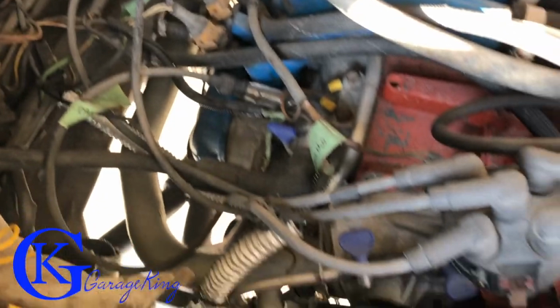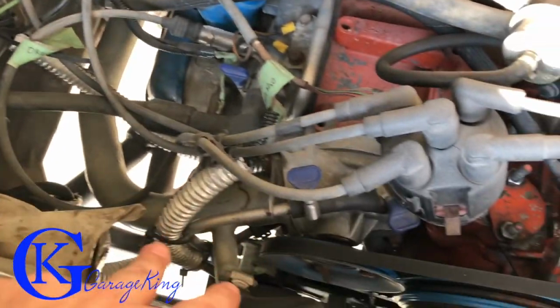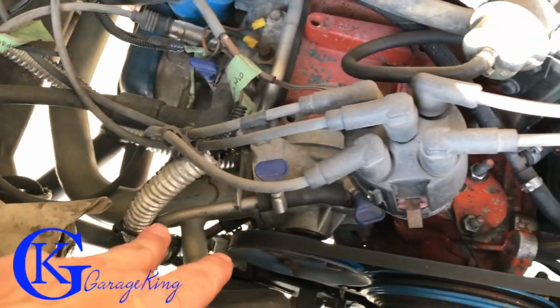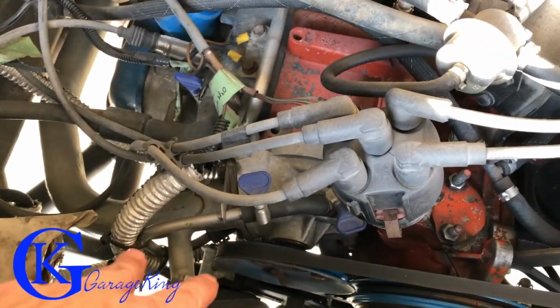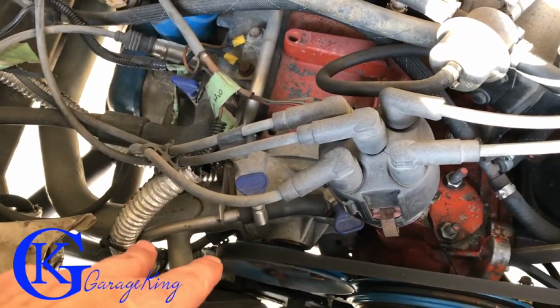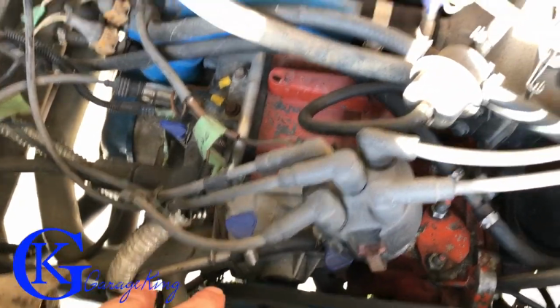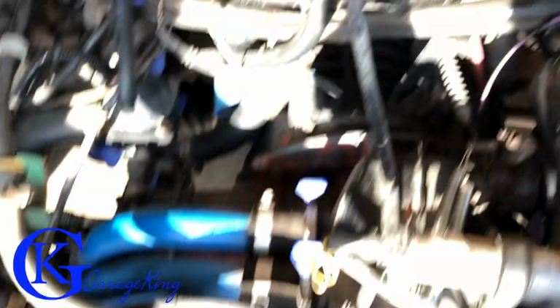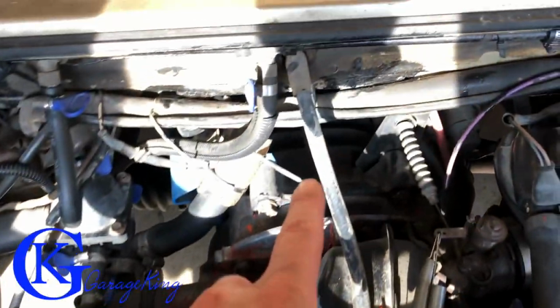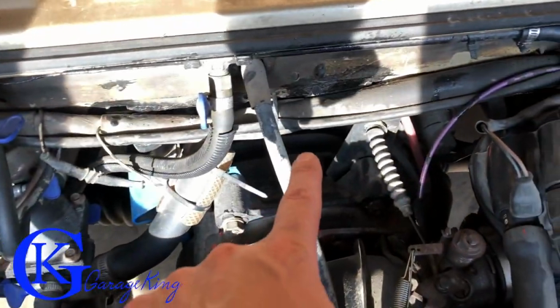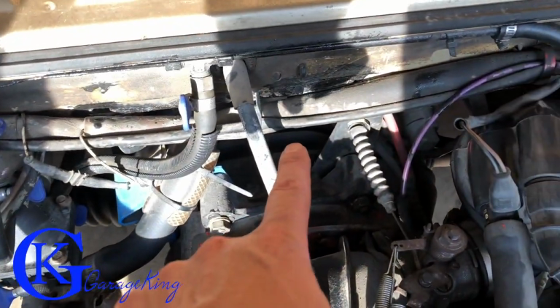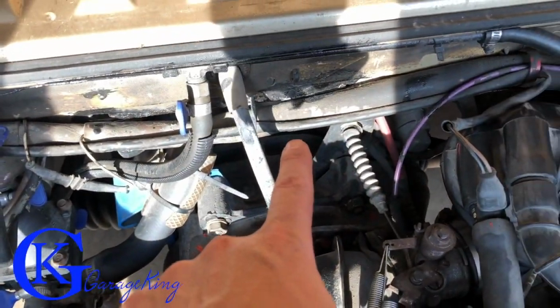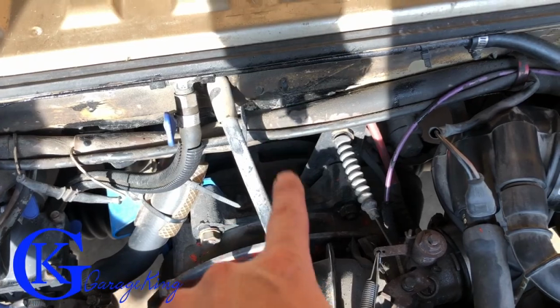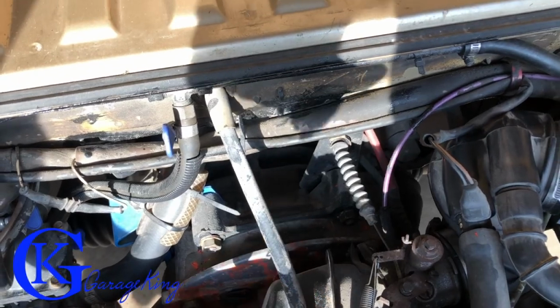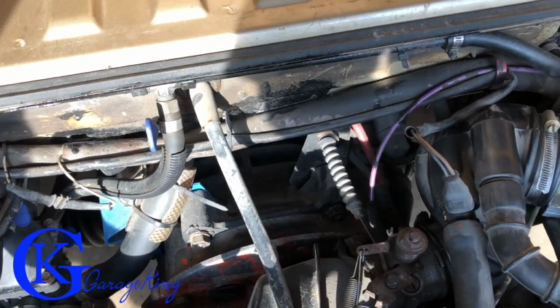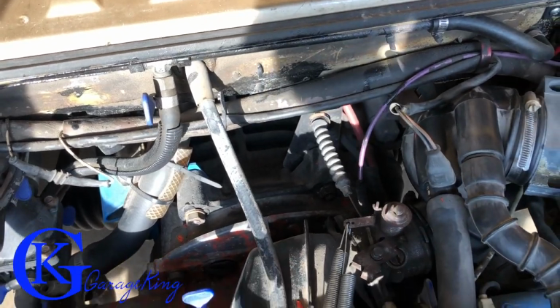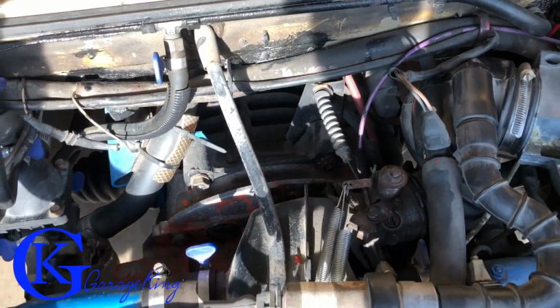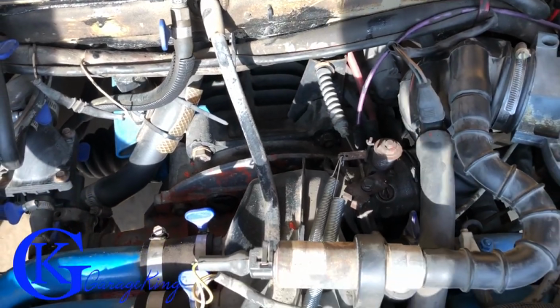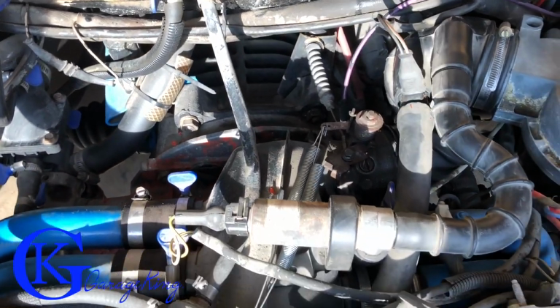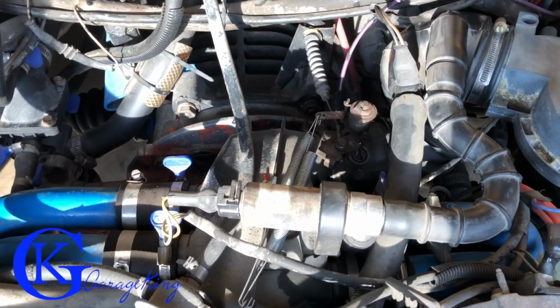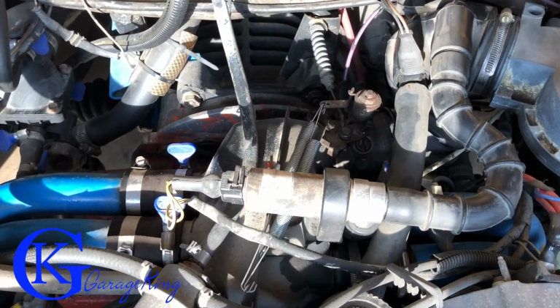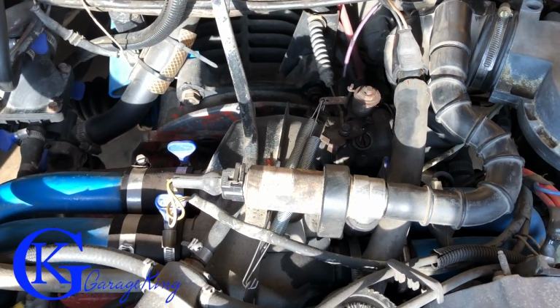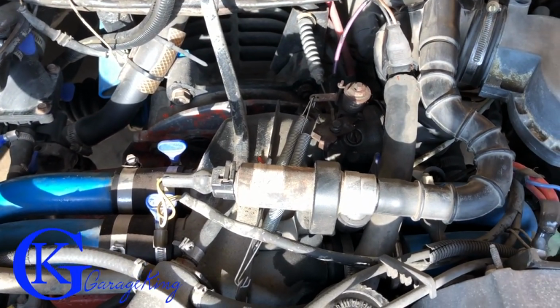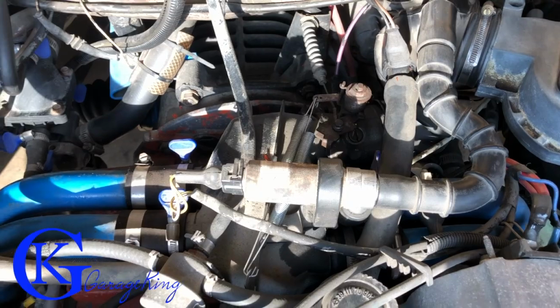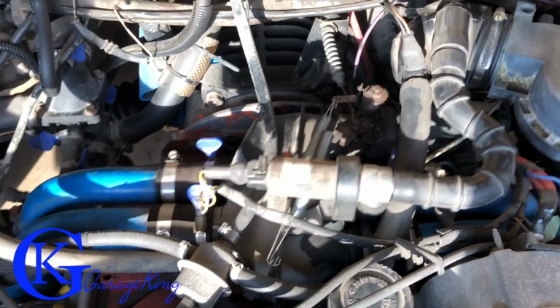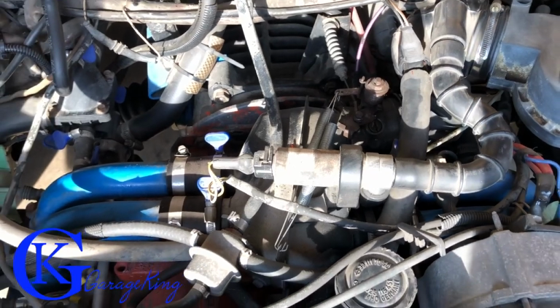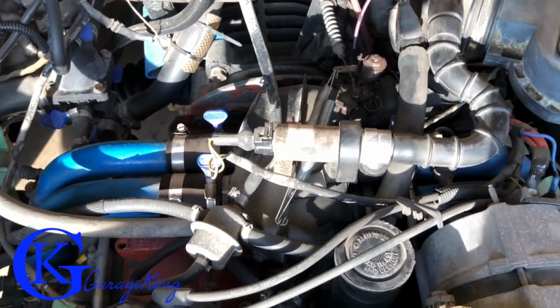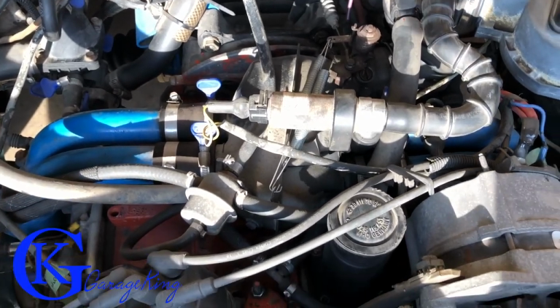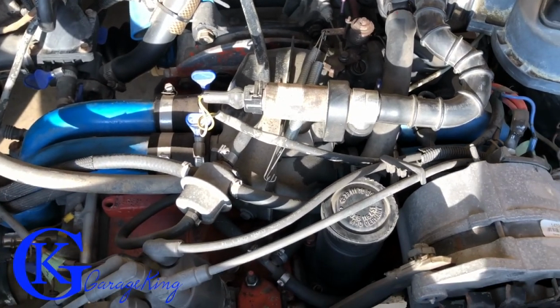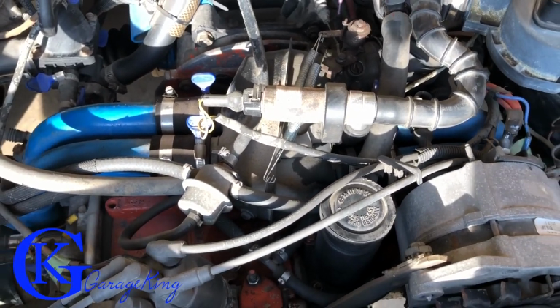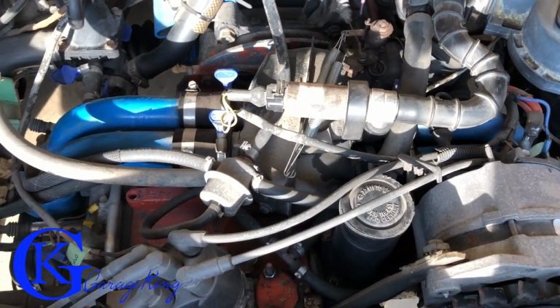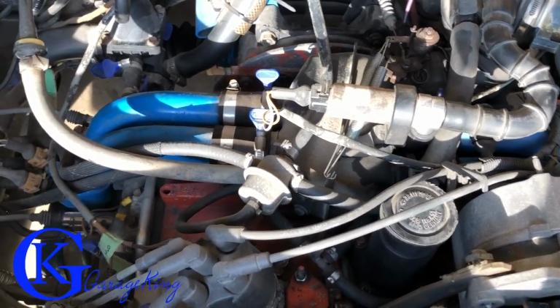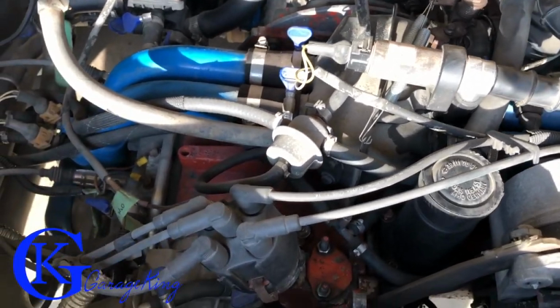So I've got two wires coming right from the oil filter sandwich adapter and then the one for the coolant temperature. Really quick video just to show you the four gauges I think are really important and how I hooked them up. Hopefully you've enjoyed this video — hopefully I'll see you on the next one. Garage King over and out.